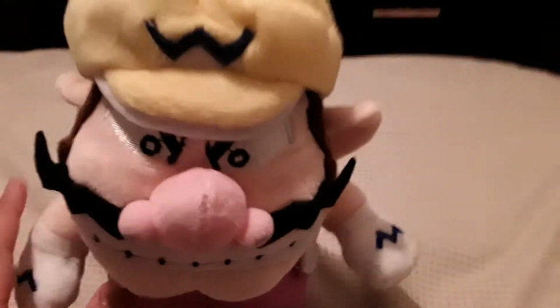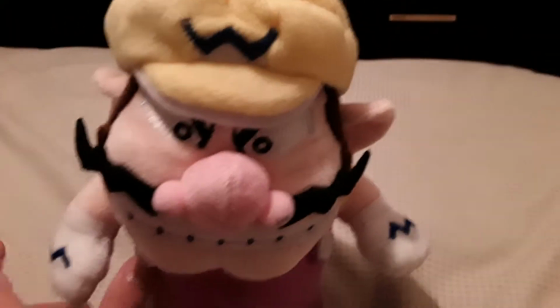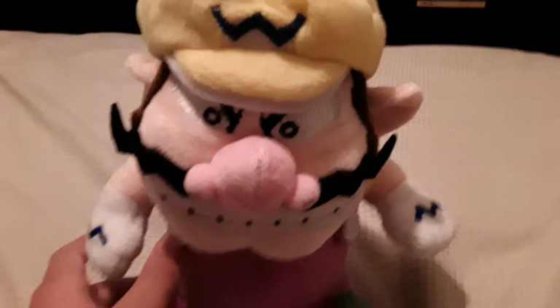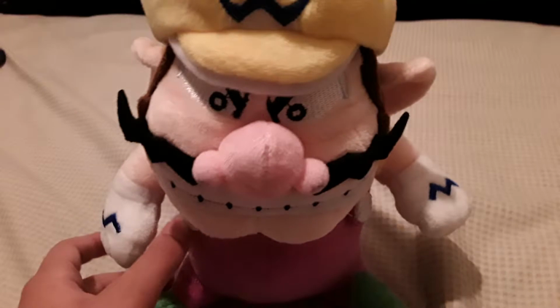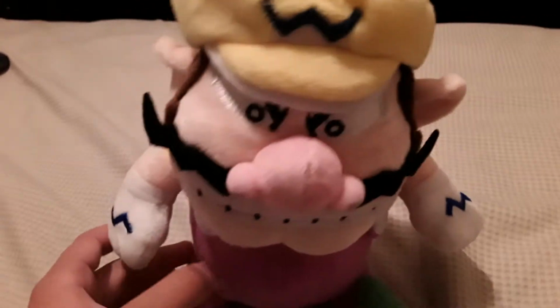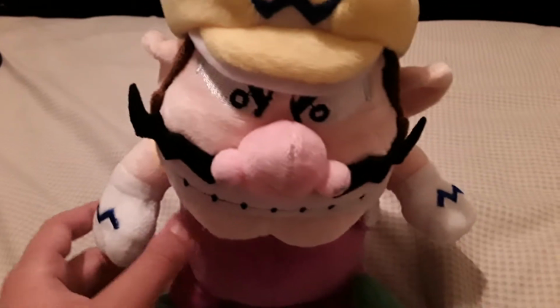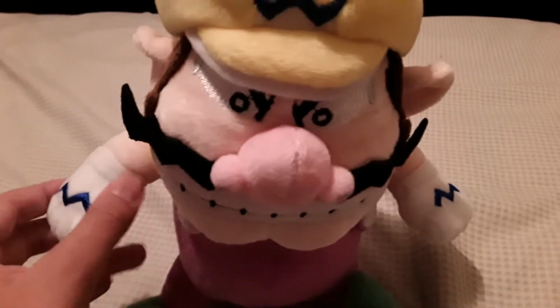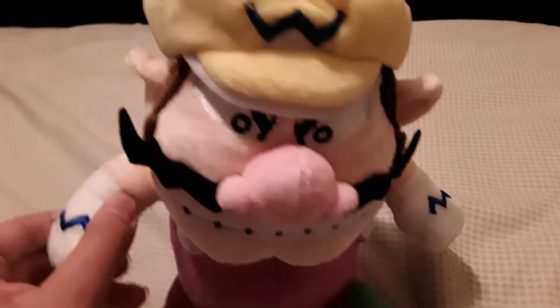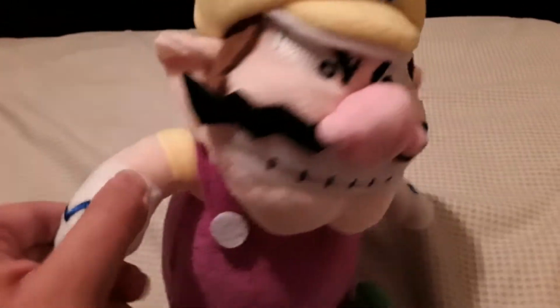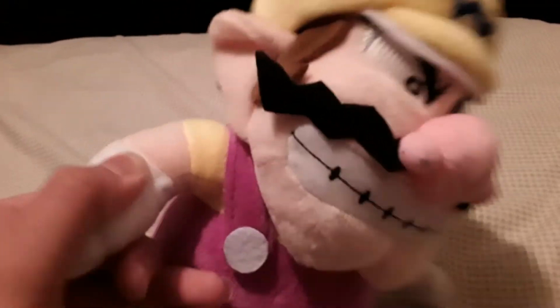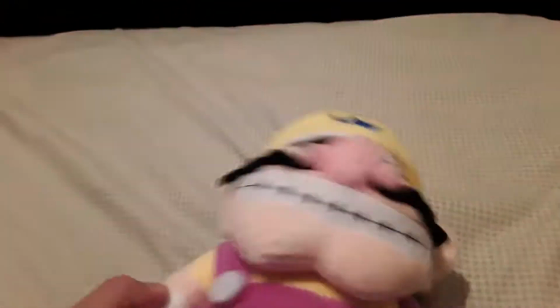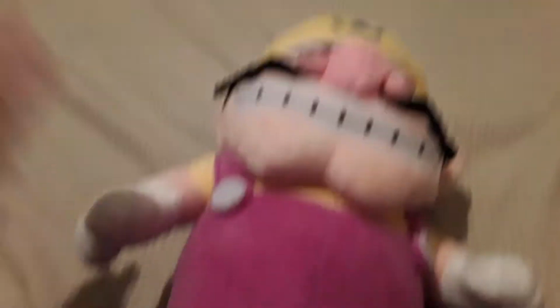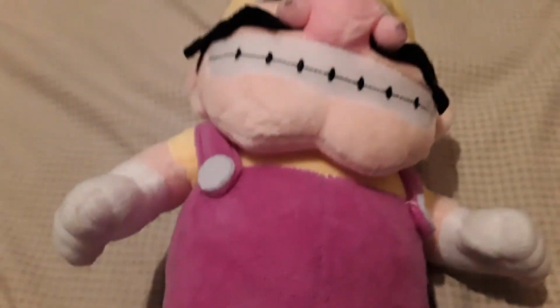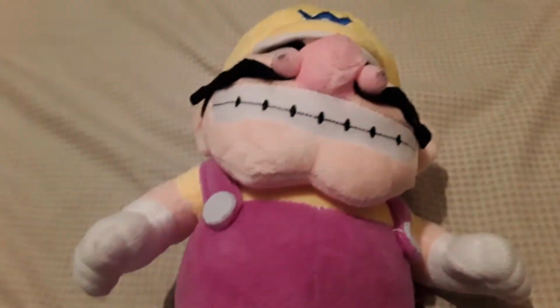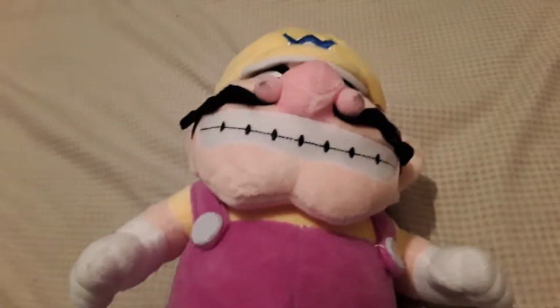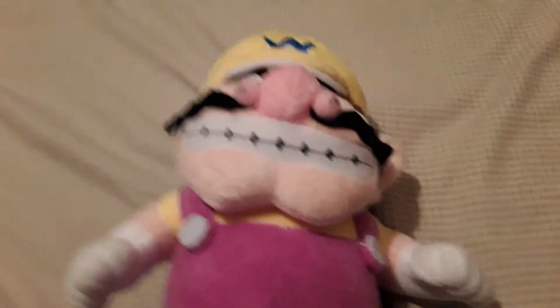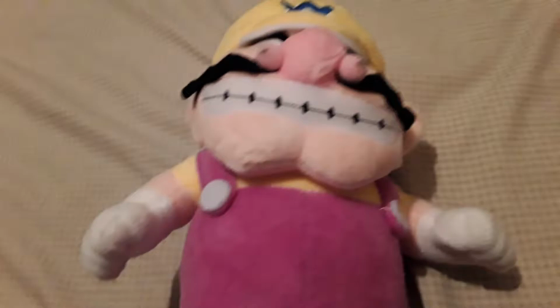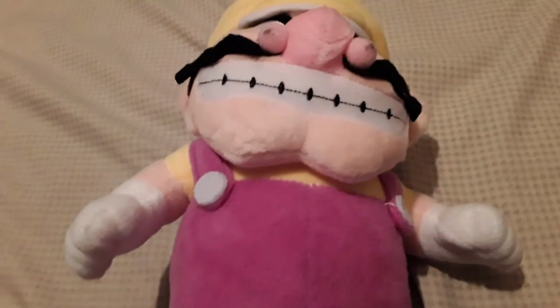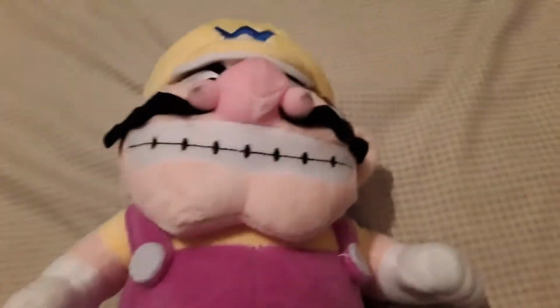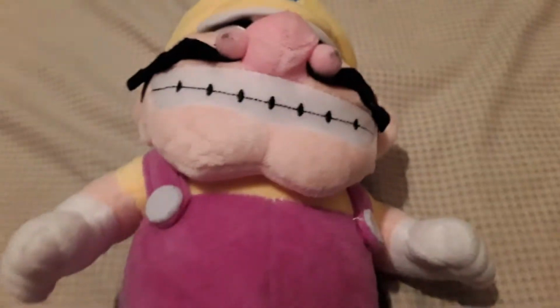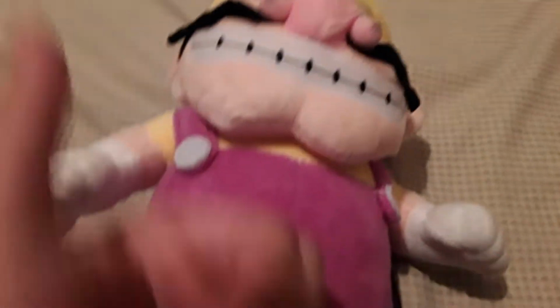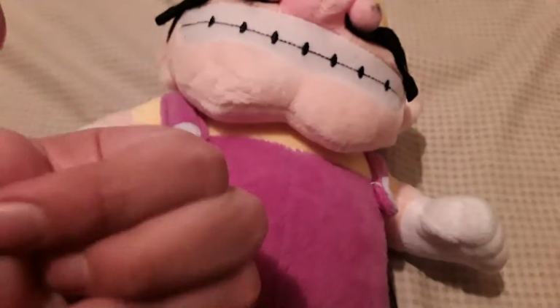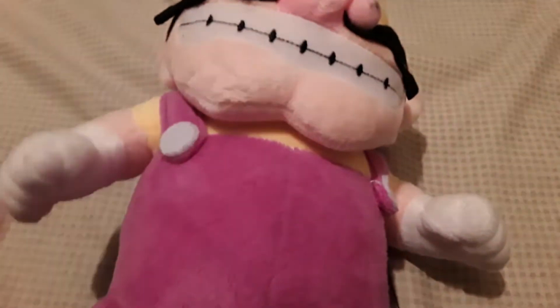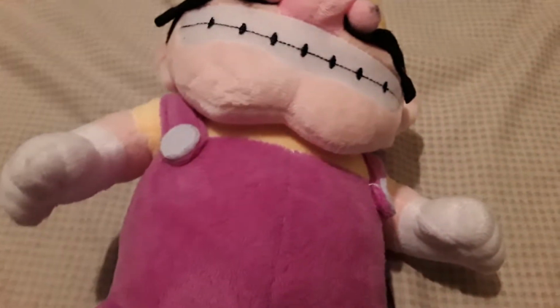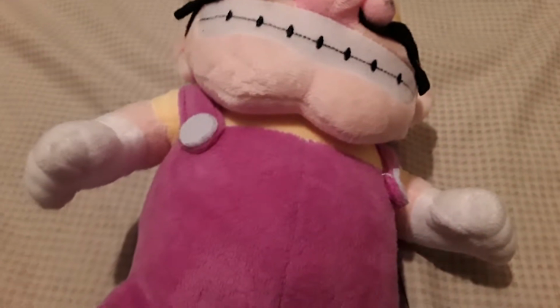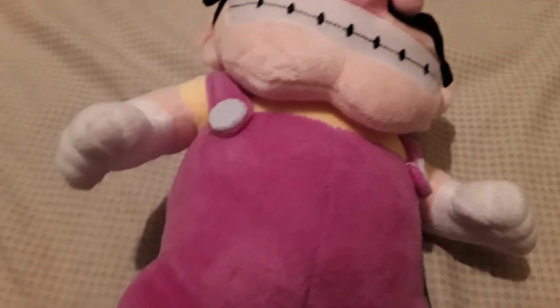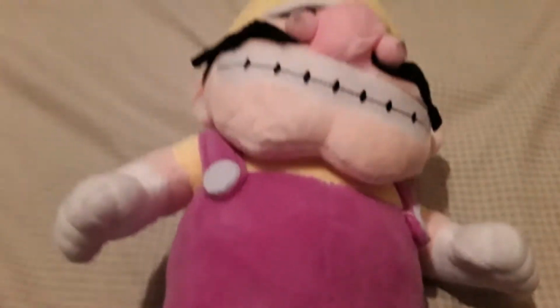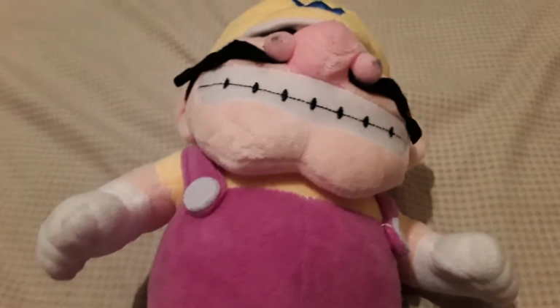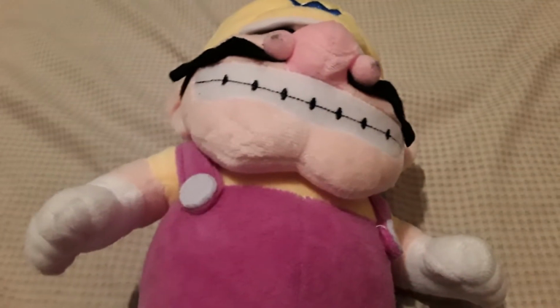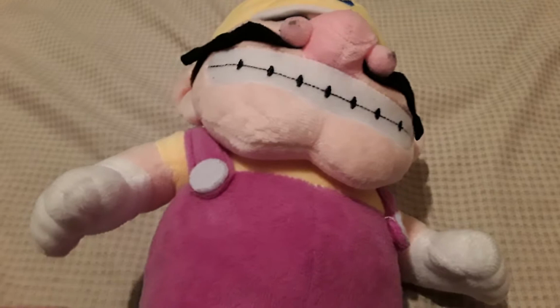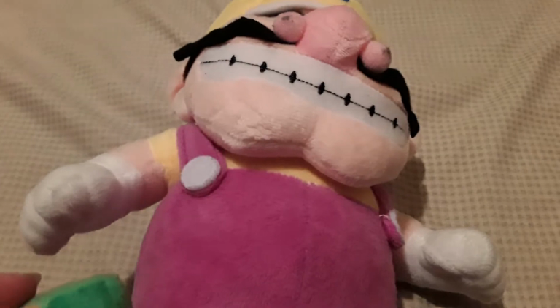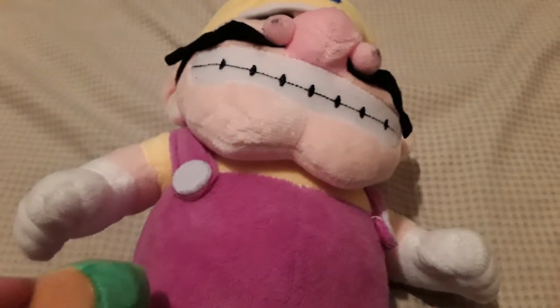But this was the review for Wario, and hopefully you guys are happy with this video, because it's the only thing I could get out. So if you guys enjoyed this video, don't forget to leave a like, subscribe to the channel, turn on notifications so you guys don't miss the video.